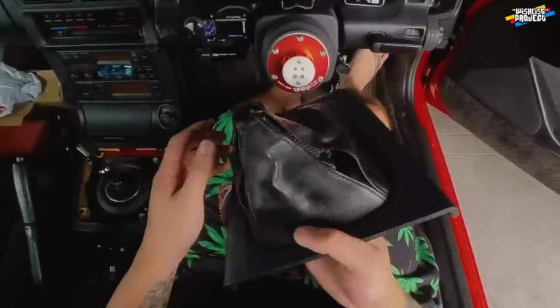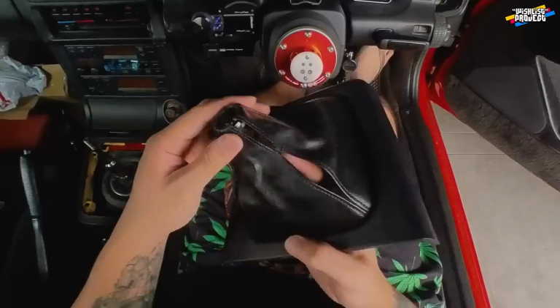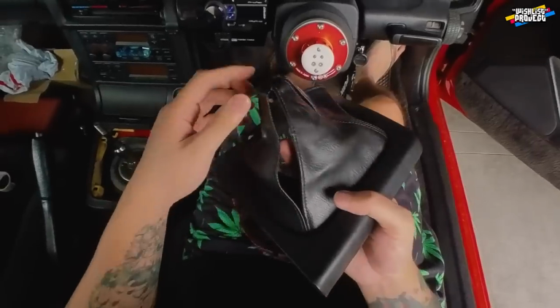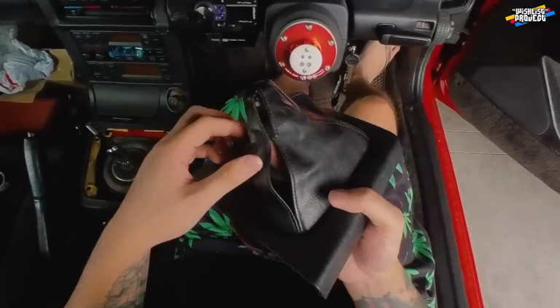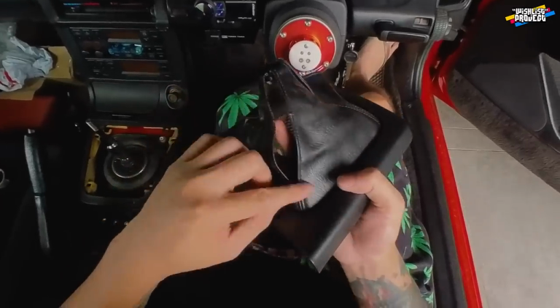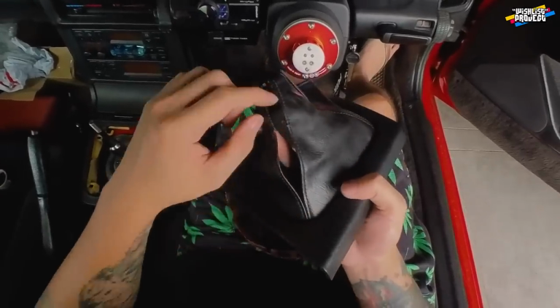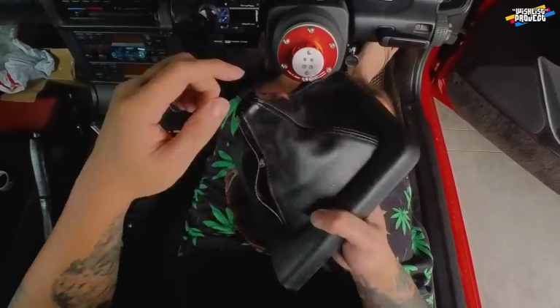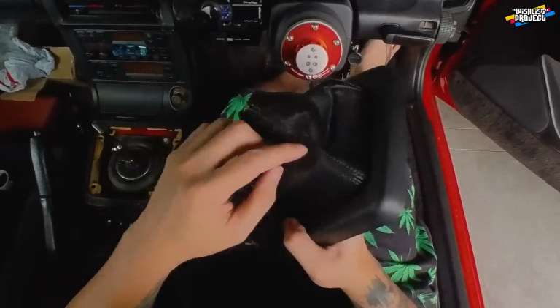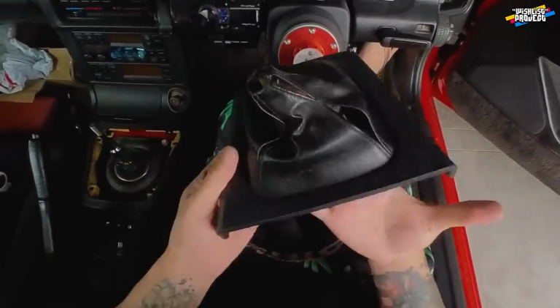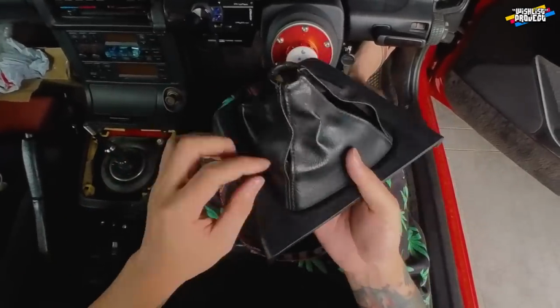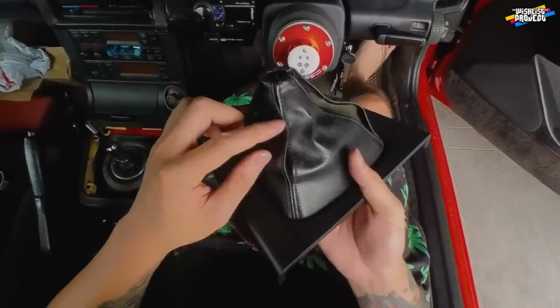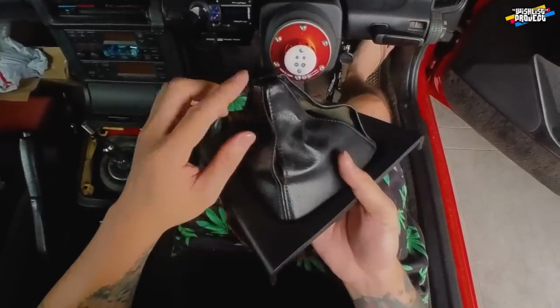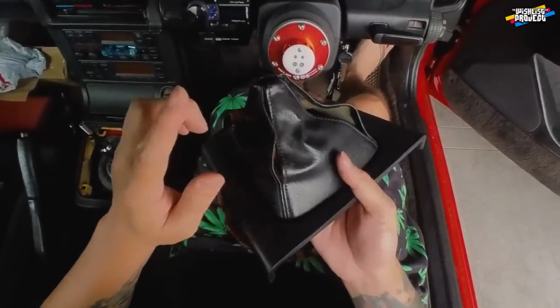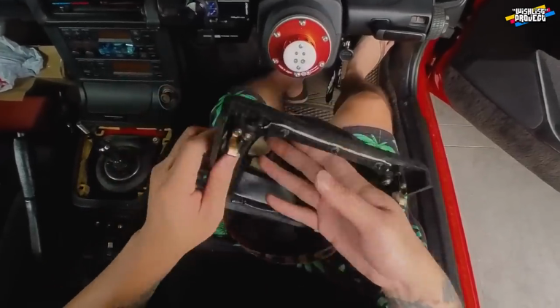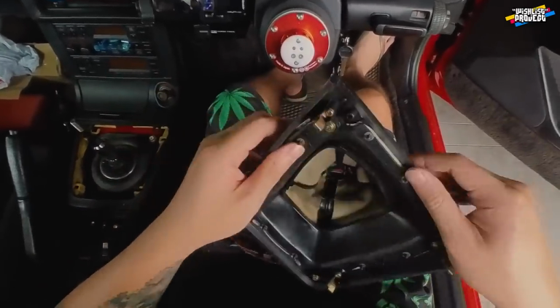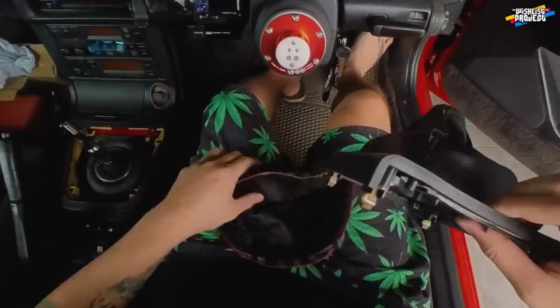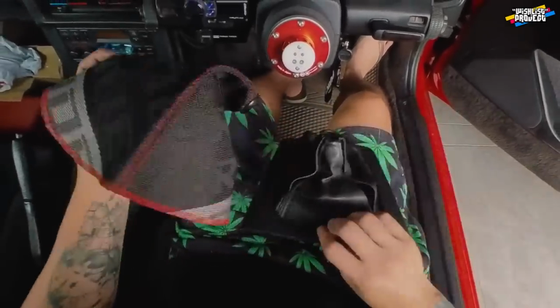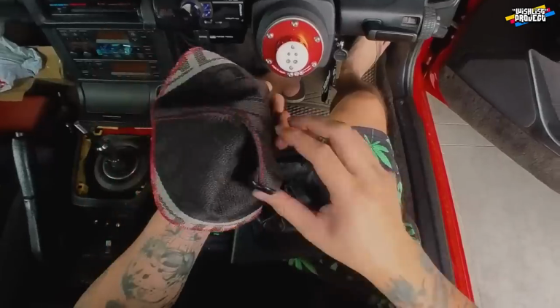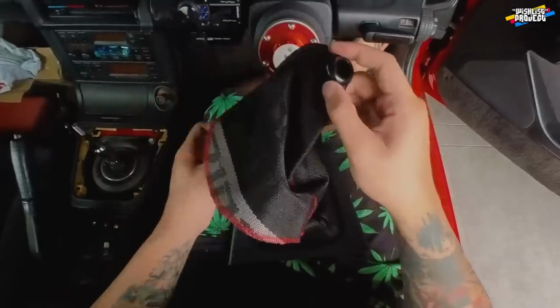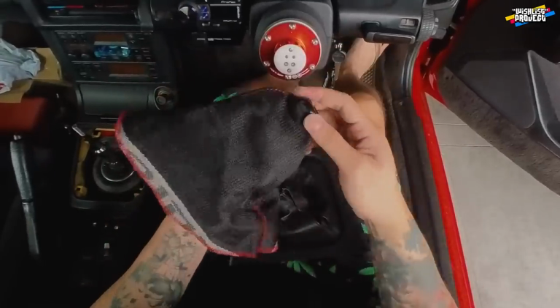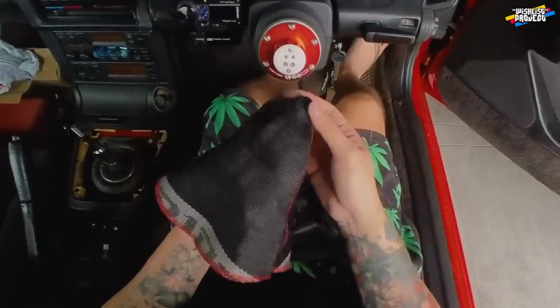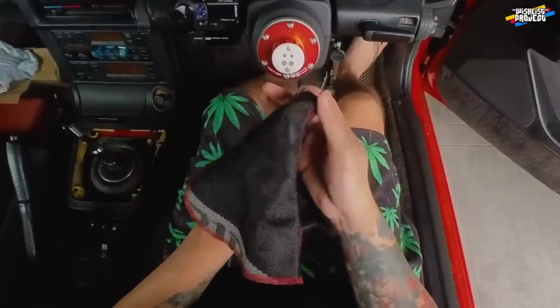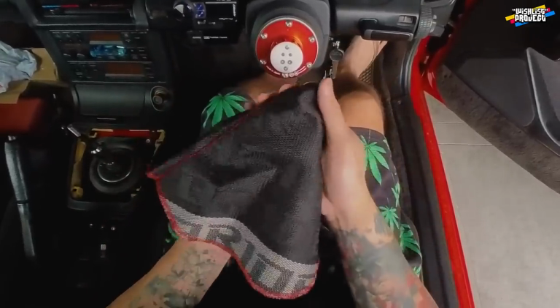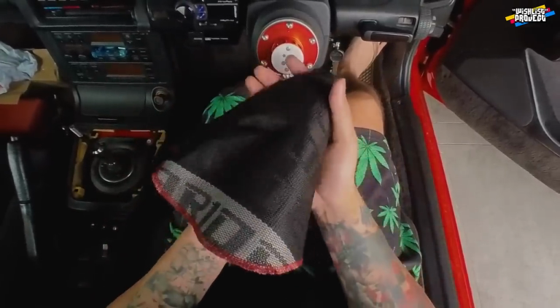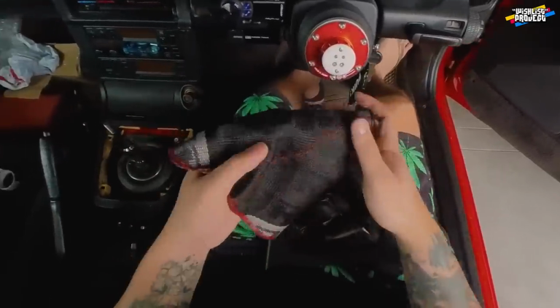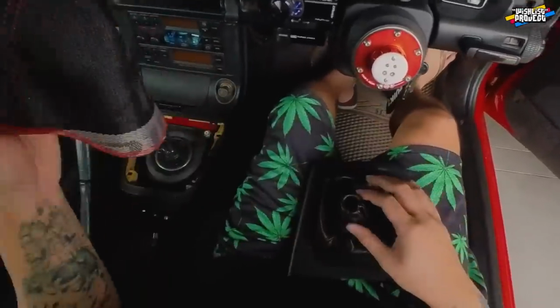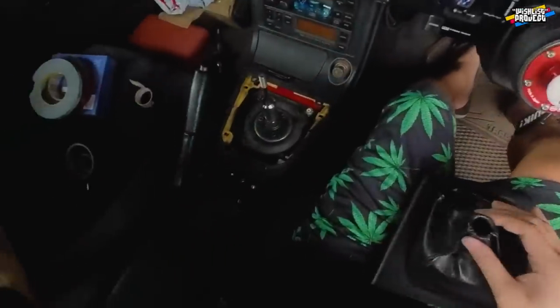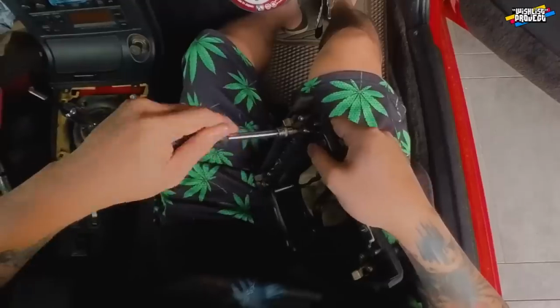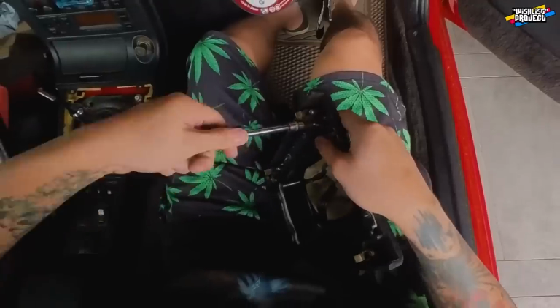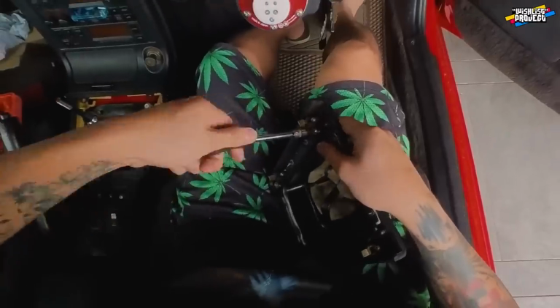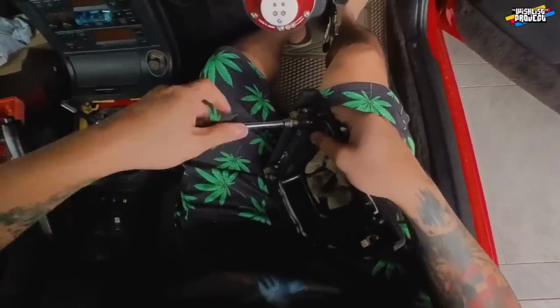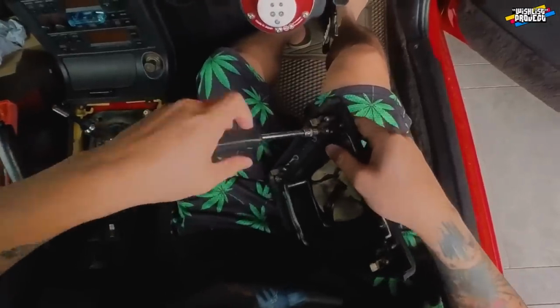And guys, my disc sleeve actually got a little bit broken. Never mind, I'm gonna stitch it back. But by now, maybe I'm gonna temporarily change to this Bride one. Just temporary — sementara lah.